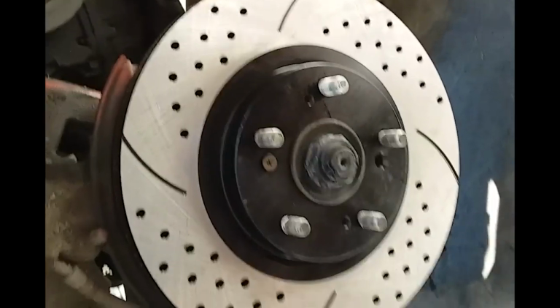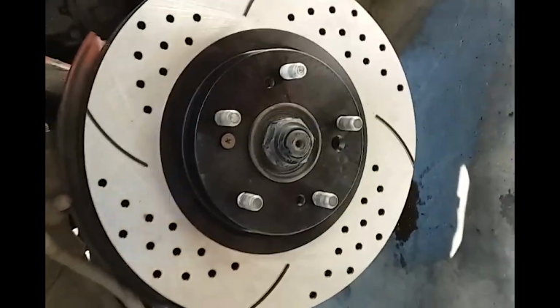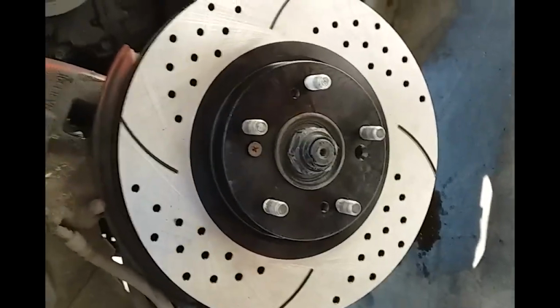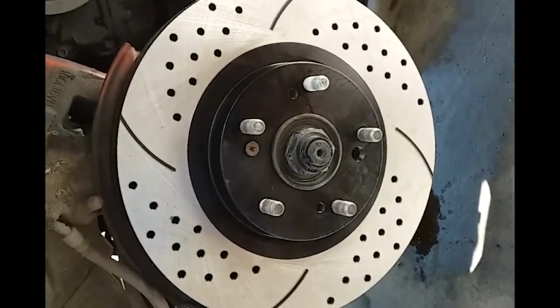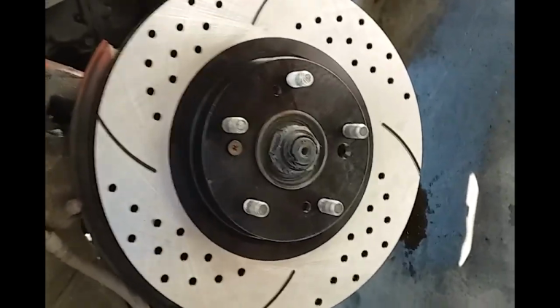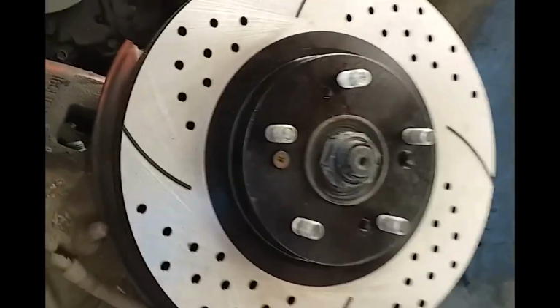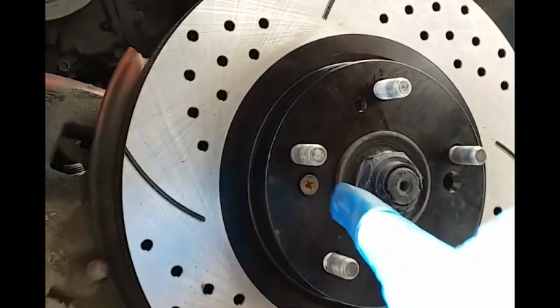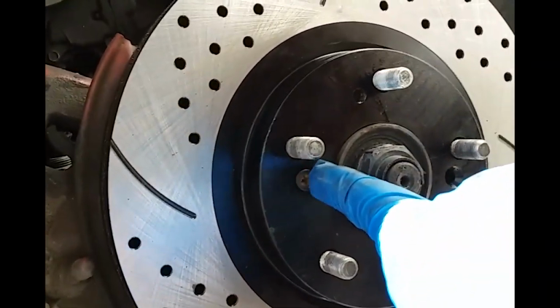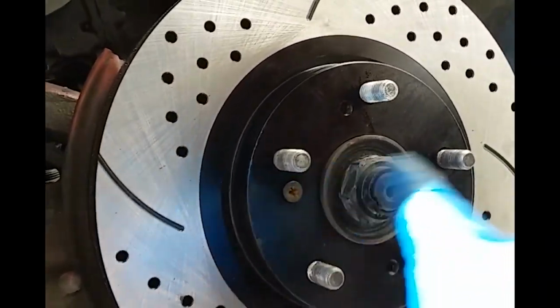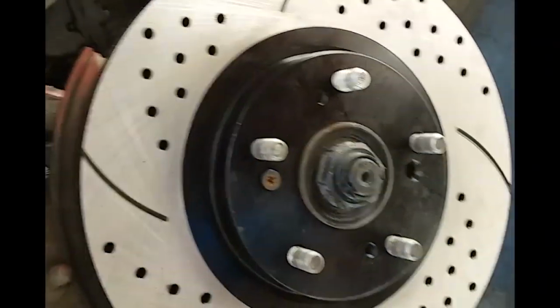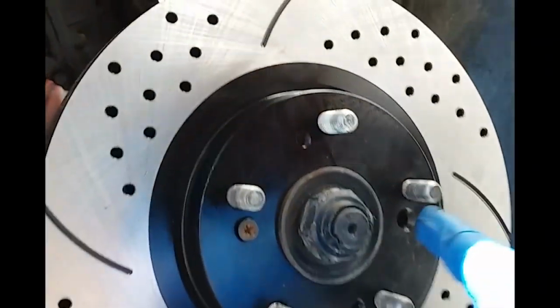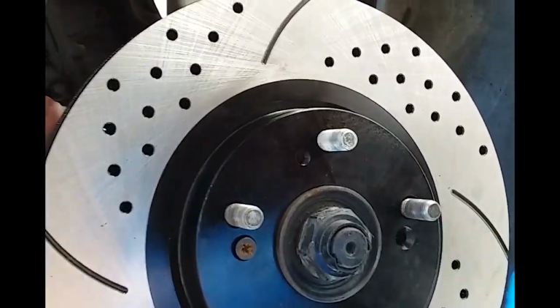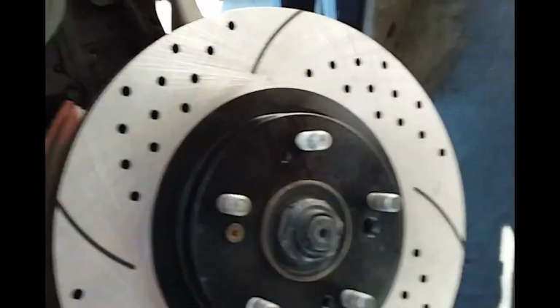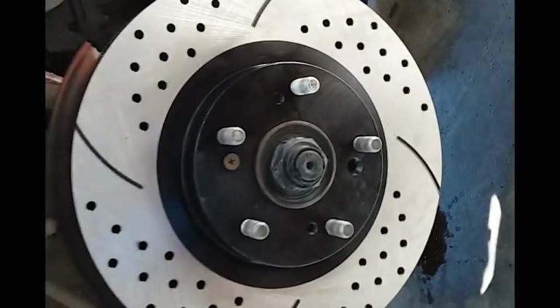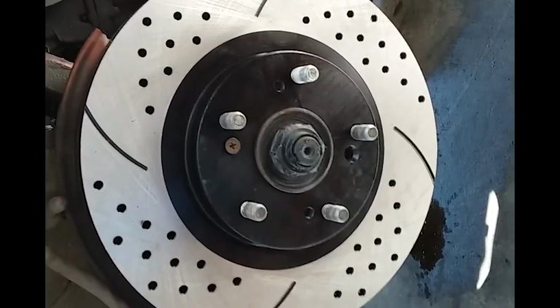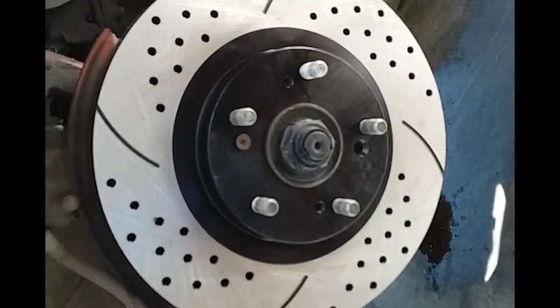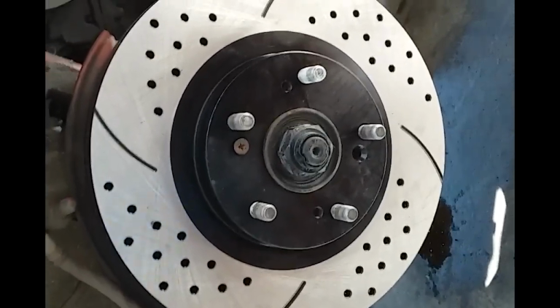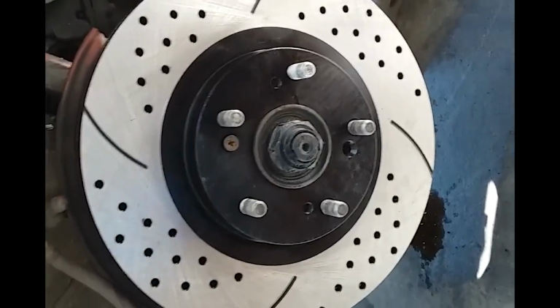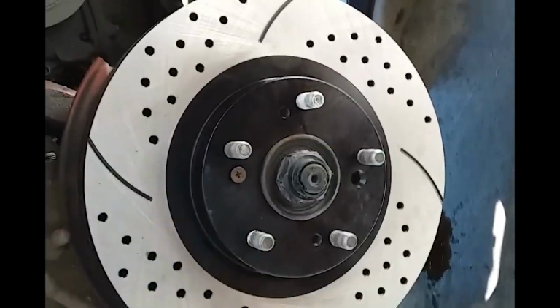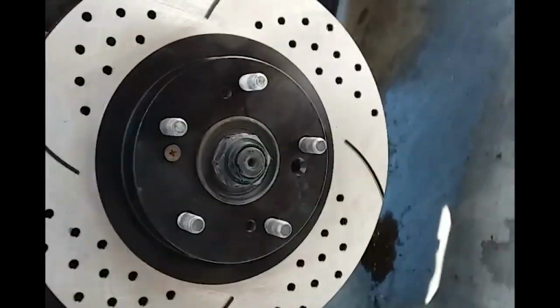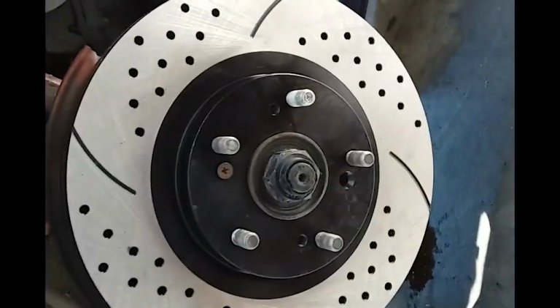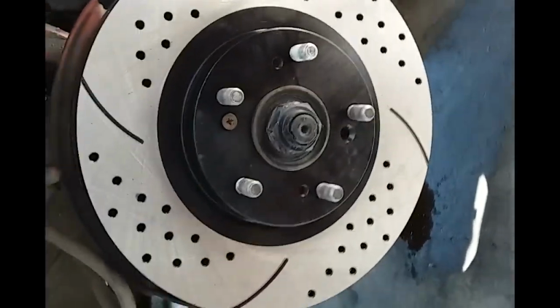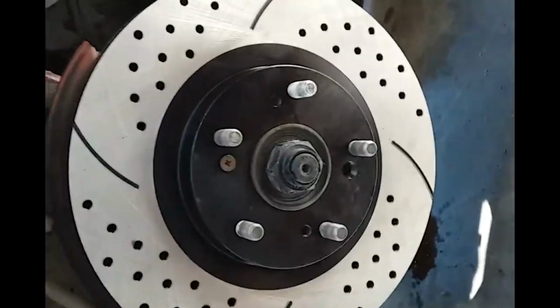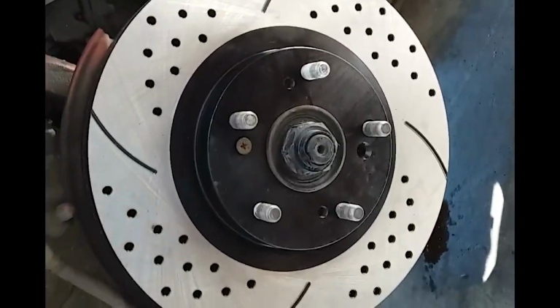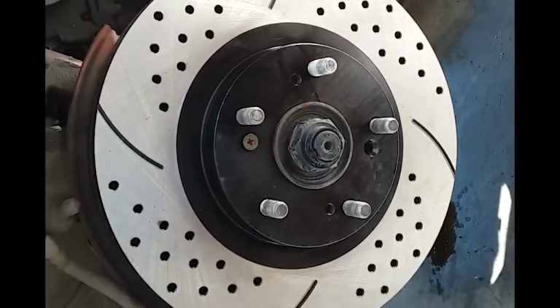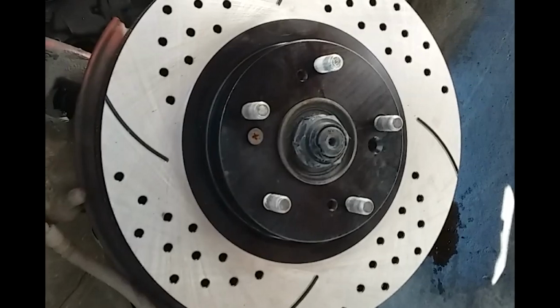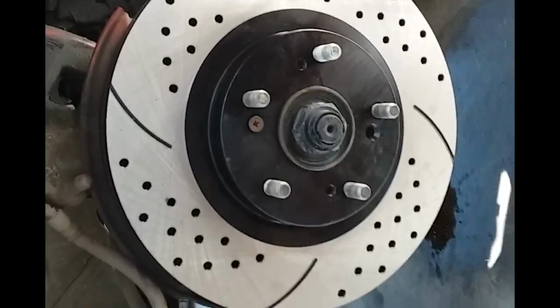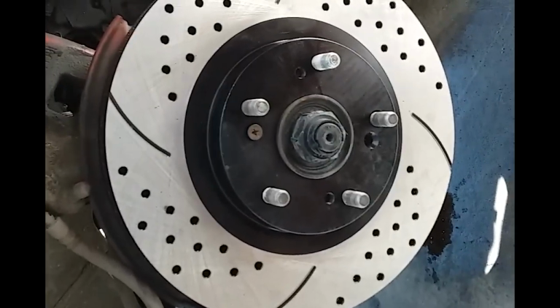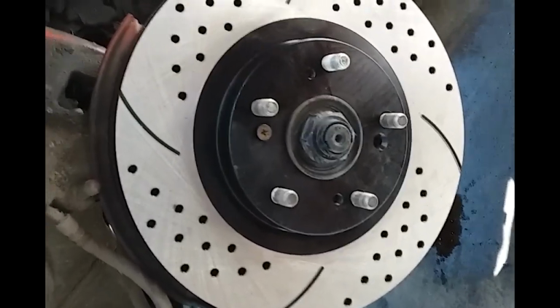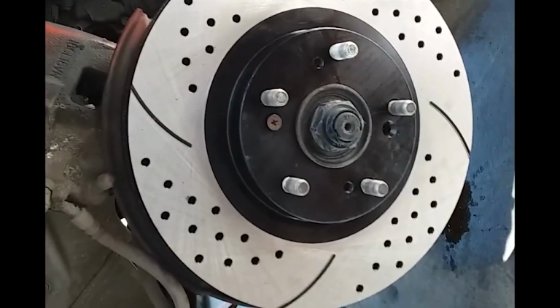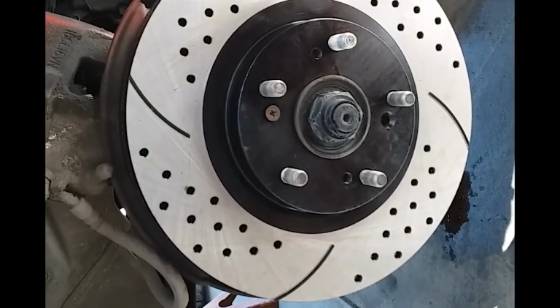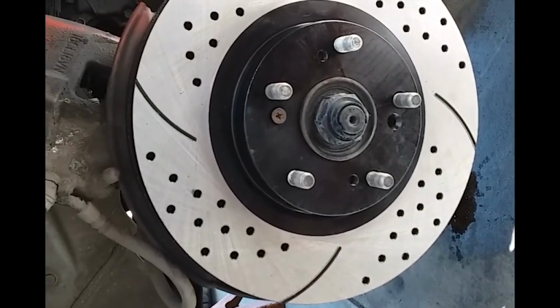Disc brake is in. The only thing I've got to do is secure this screw — it appears that the previous owners messed that one up, as well as on the other side. So let me go ahead and secure that real quick.